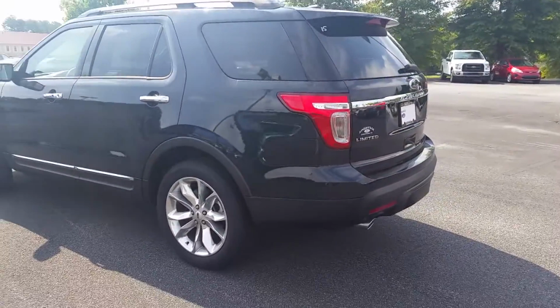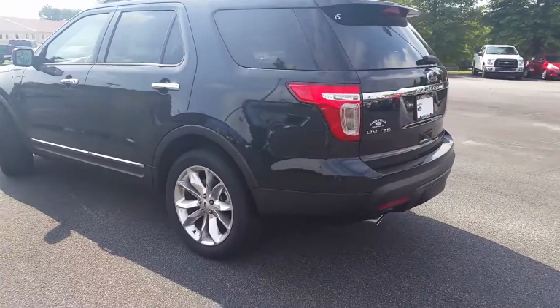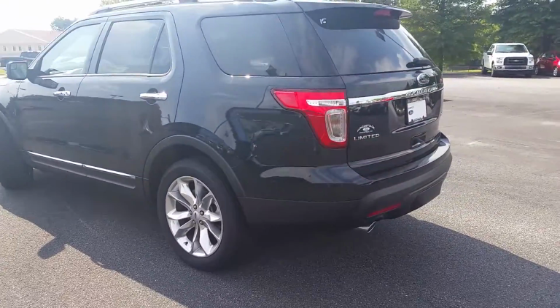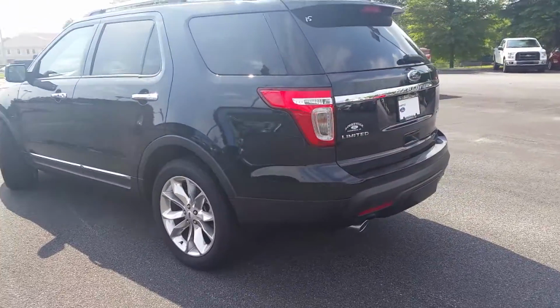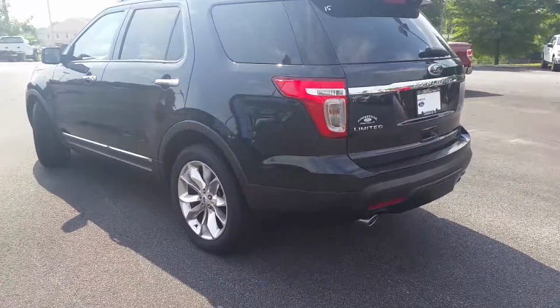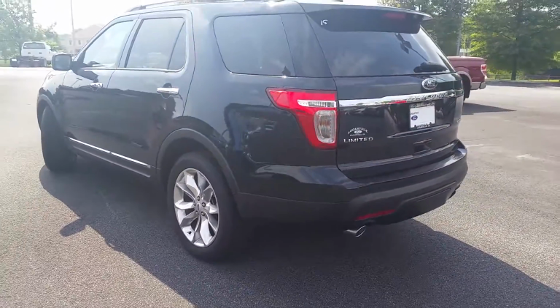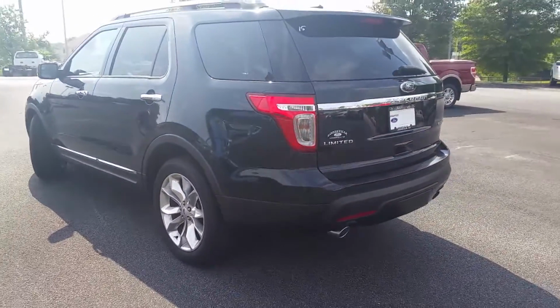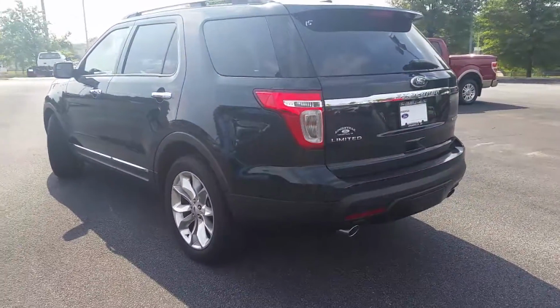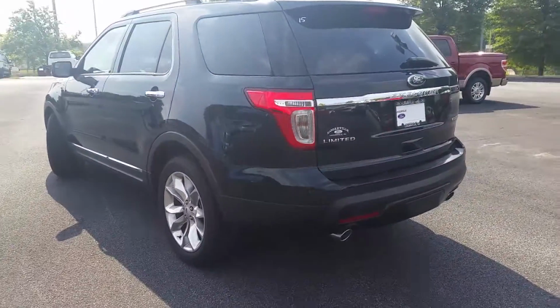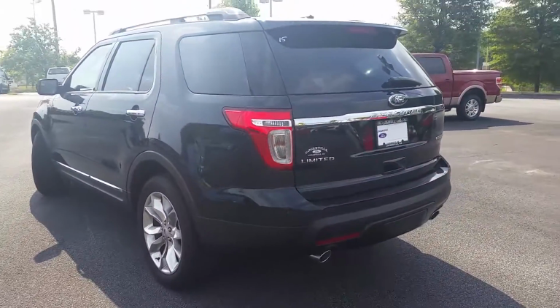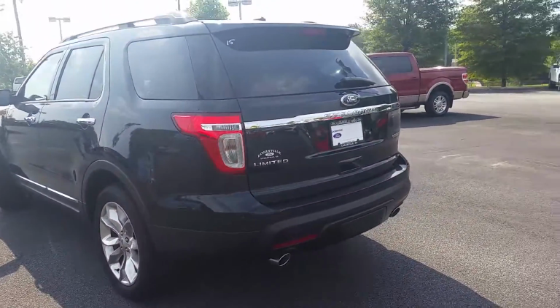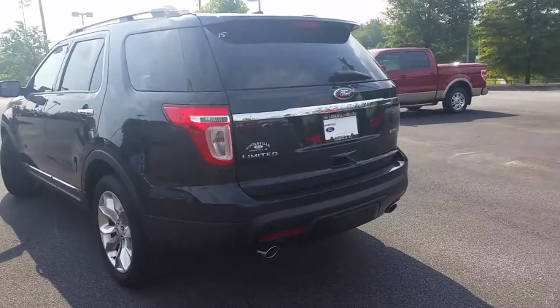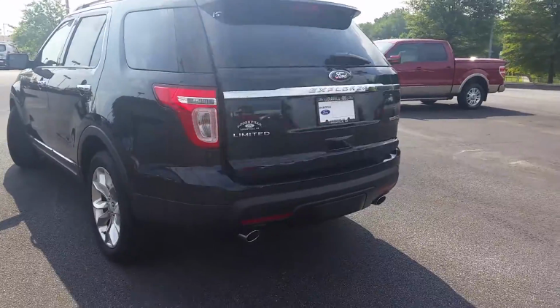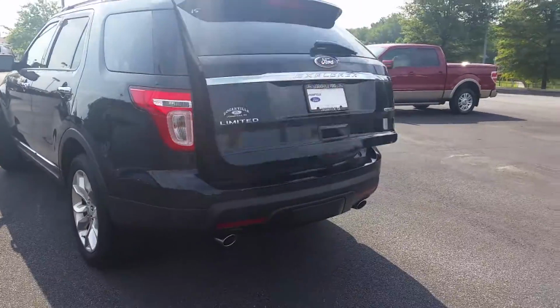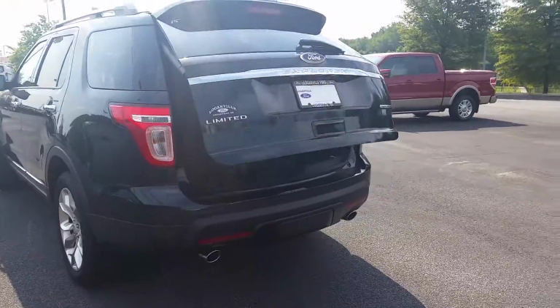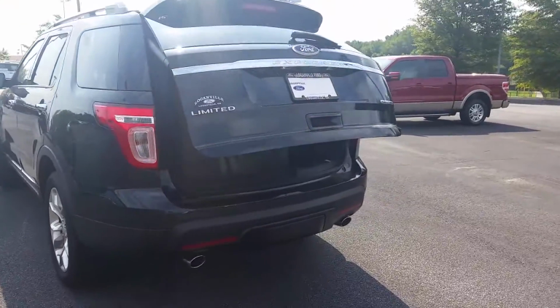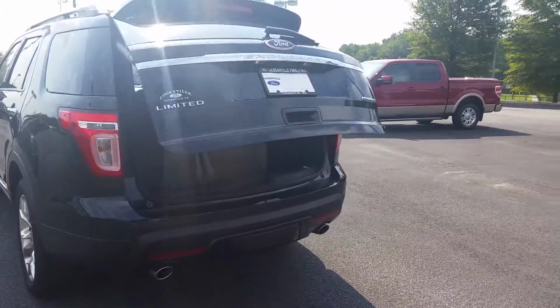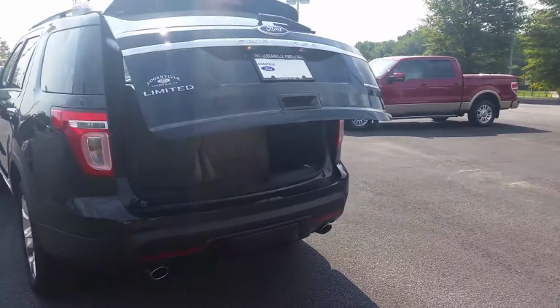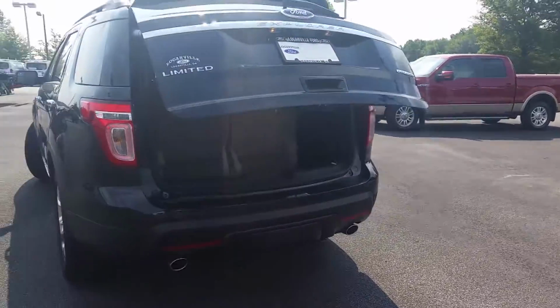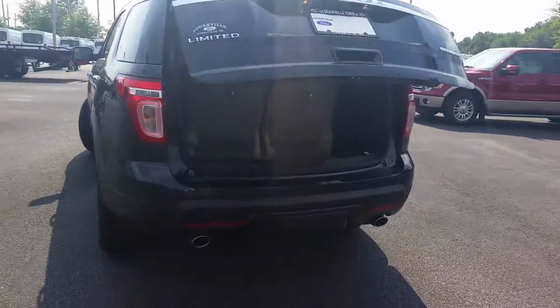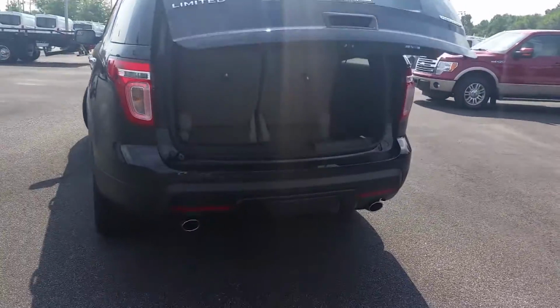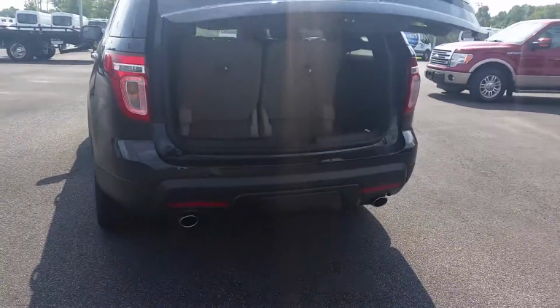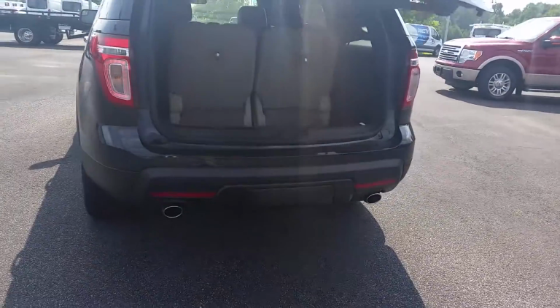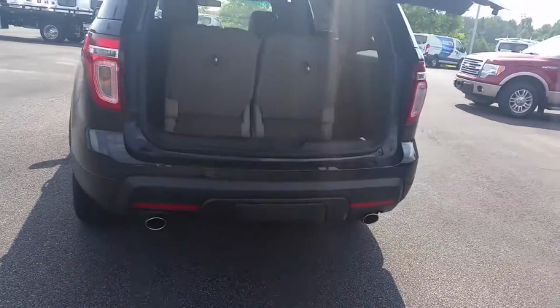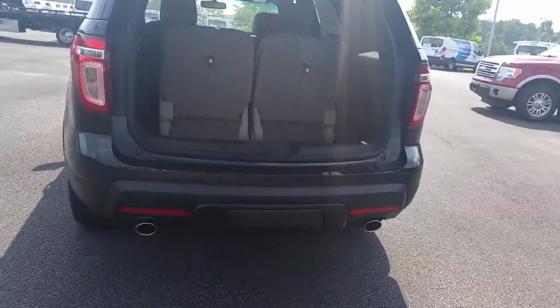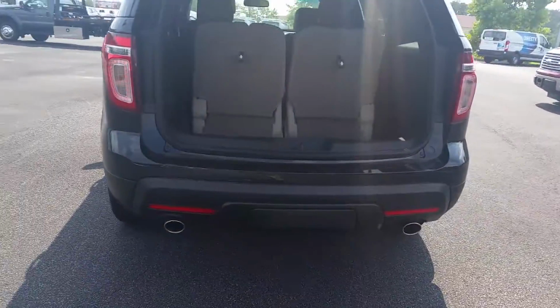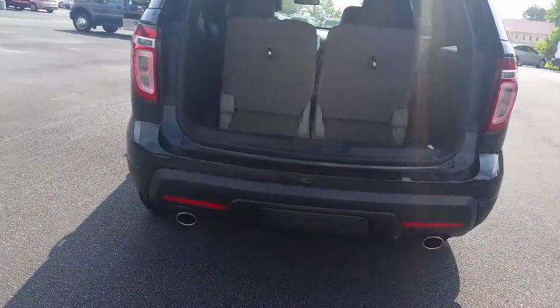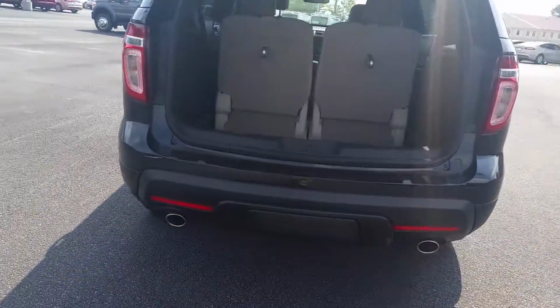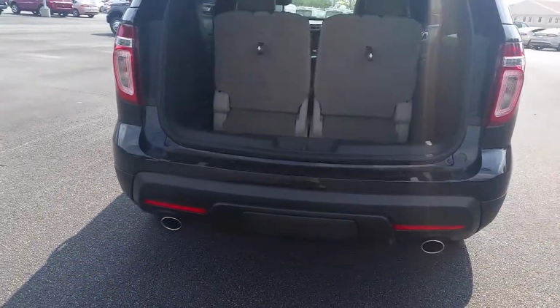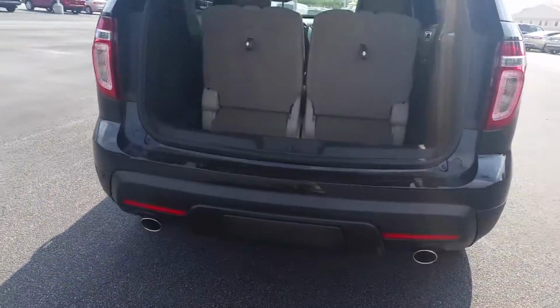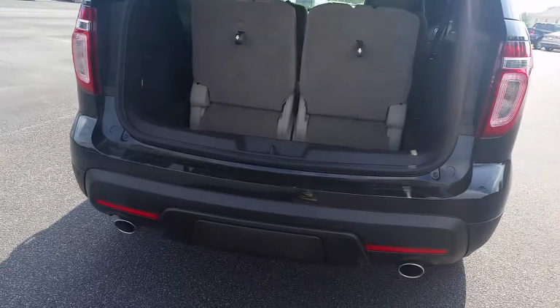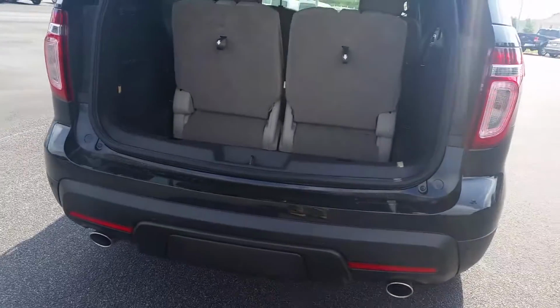This one does have the 20-inch wheels on it, power liftgate, backup camera, rear sensors, and this one does have the tow package as well.